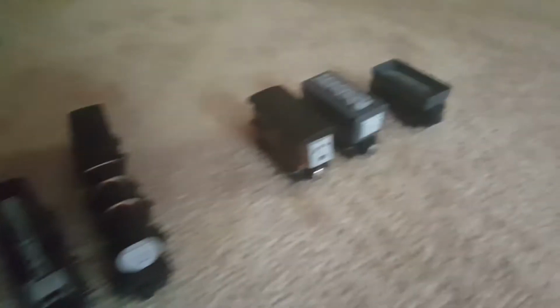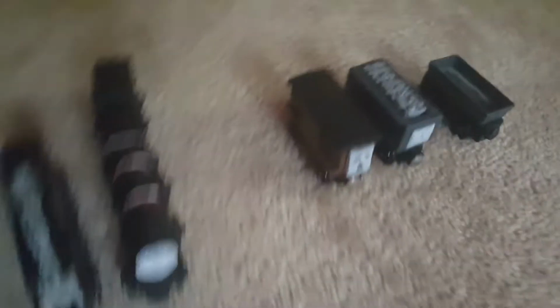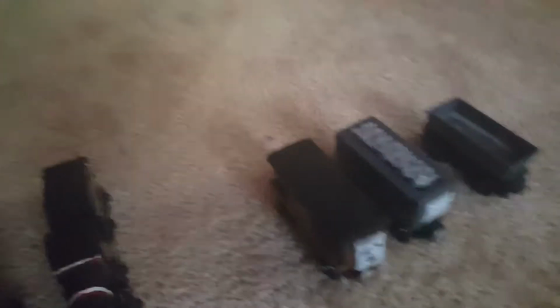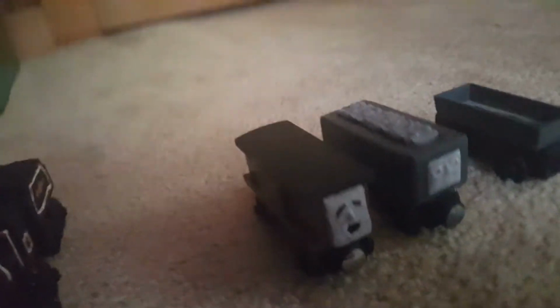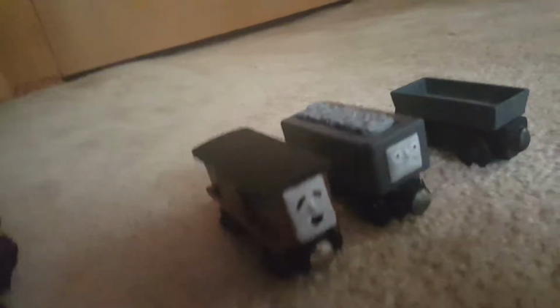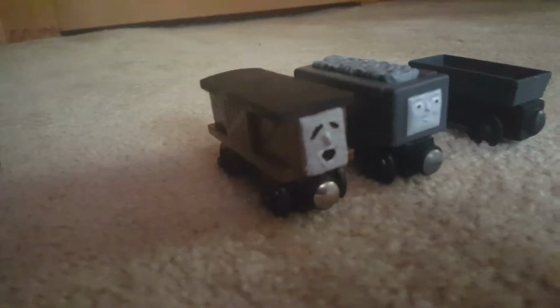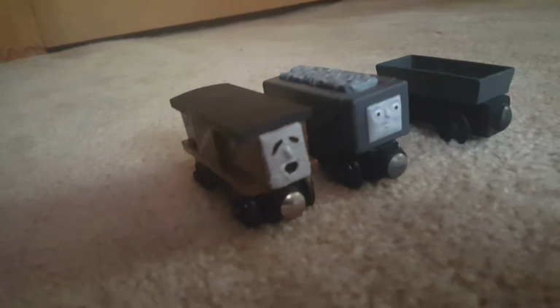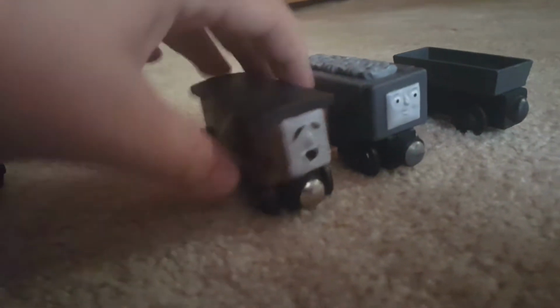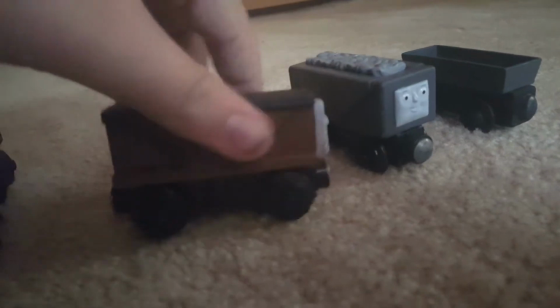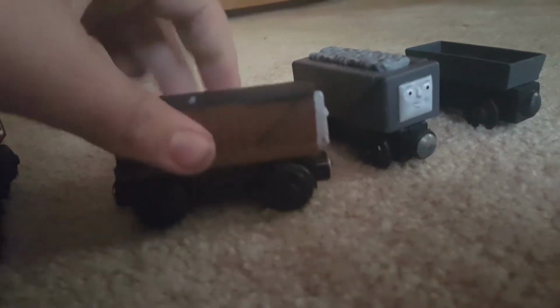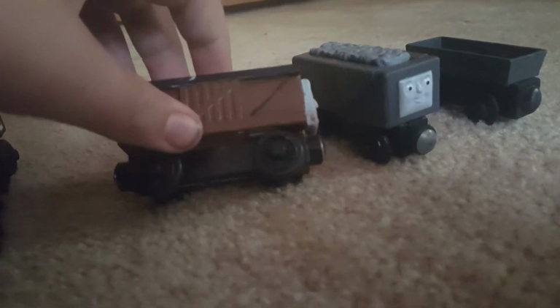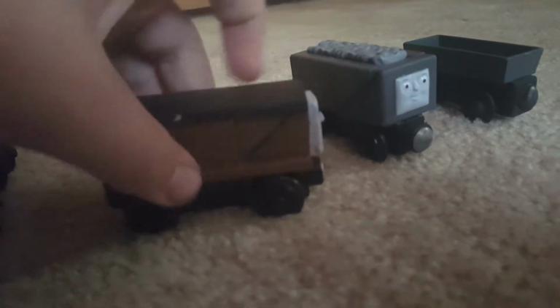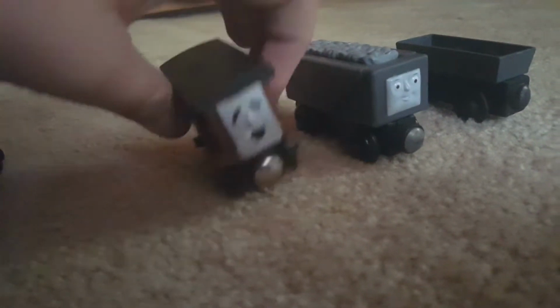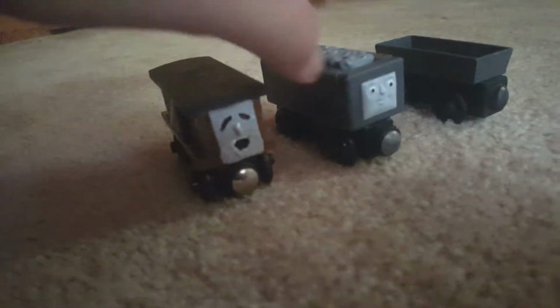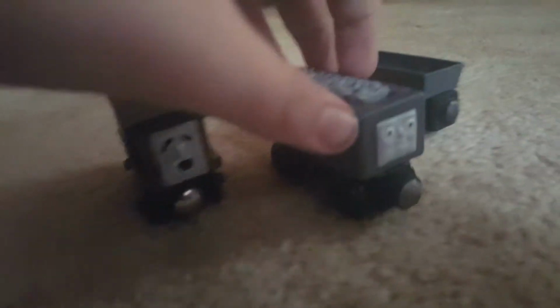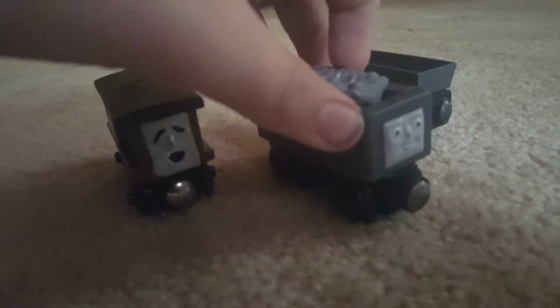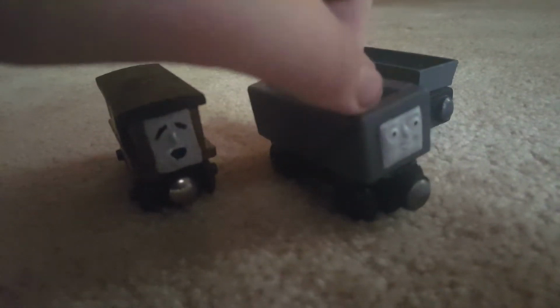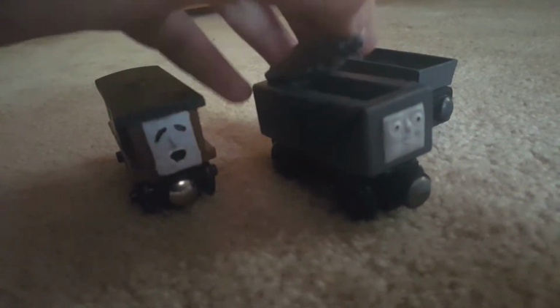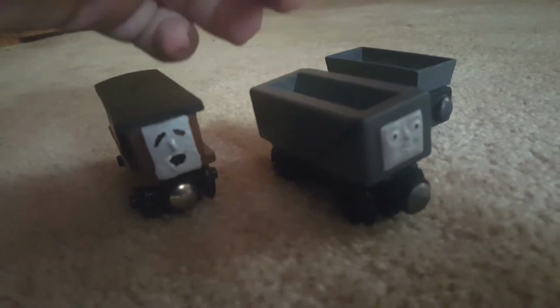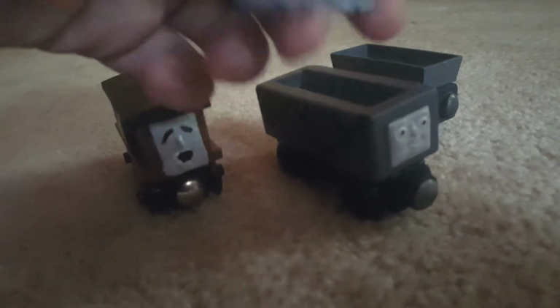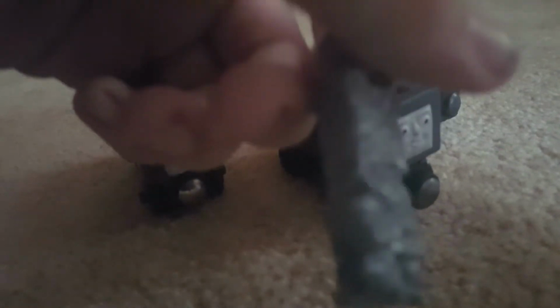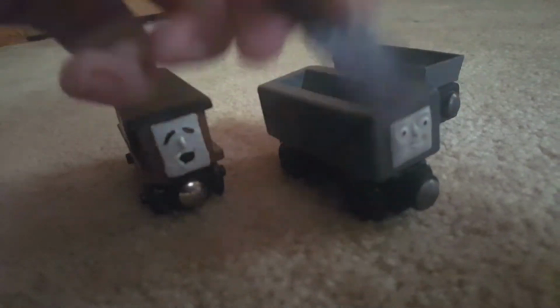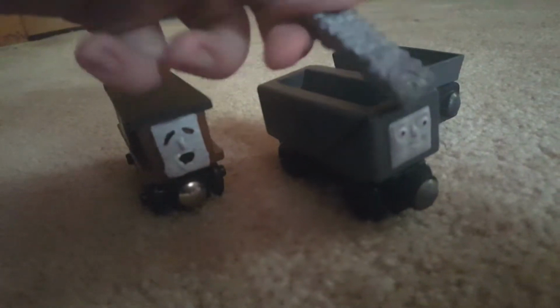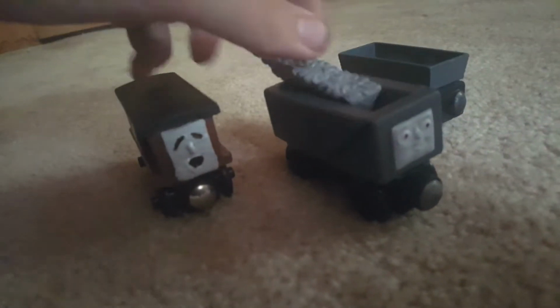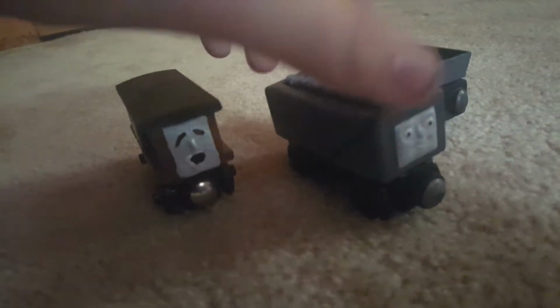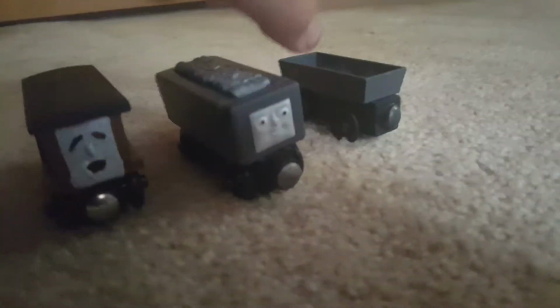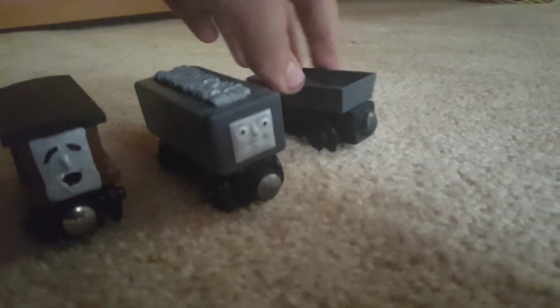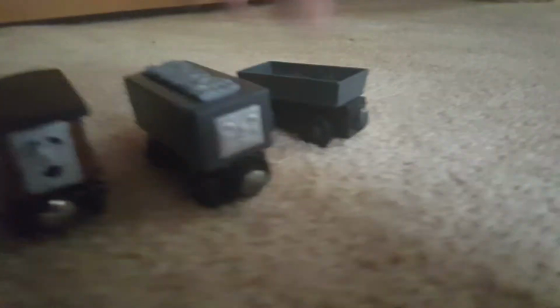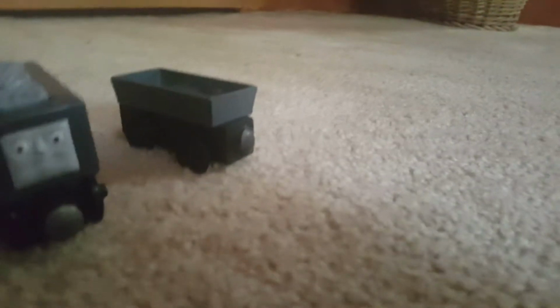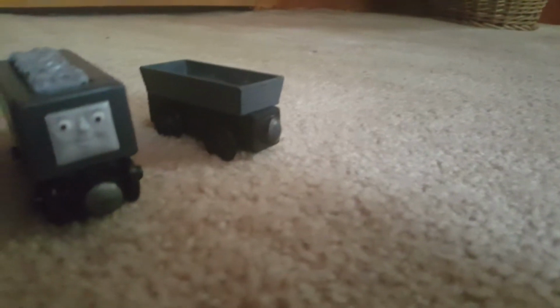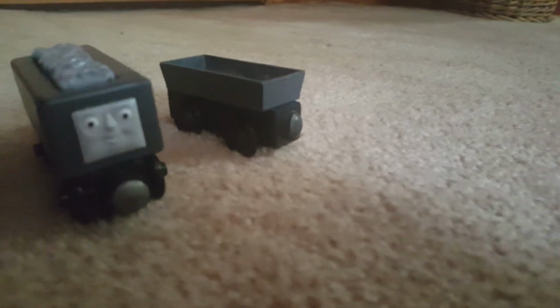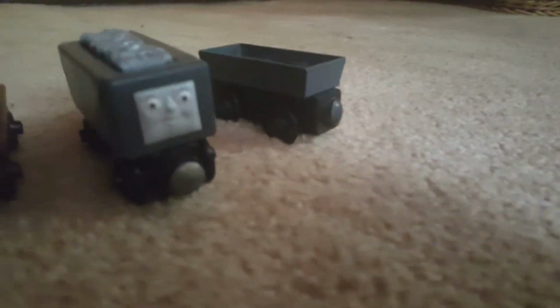And here are my custom rolling stock: a laughing fan, a ballast car with some removable ballast, and a standard gray truck.